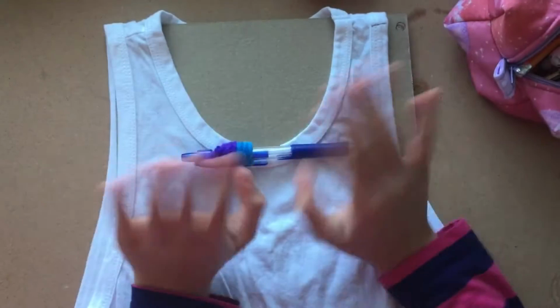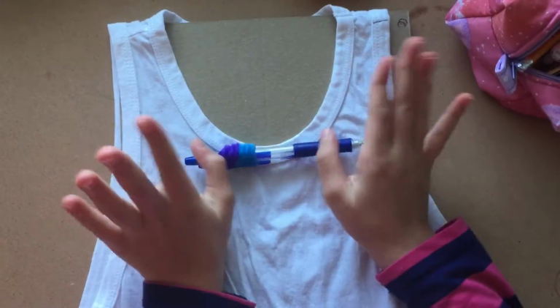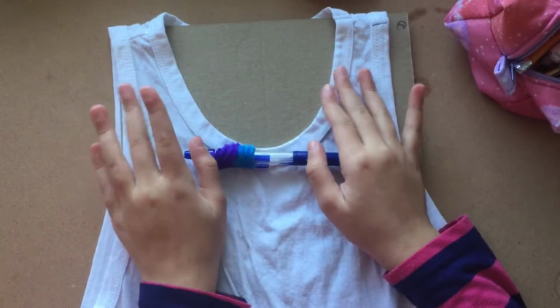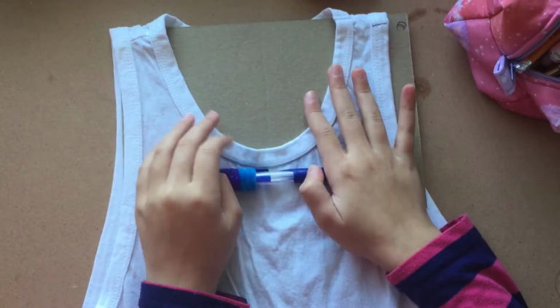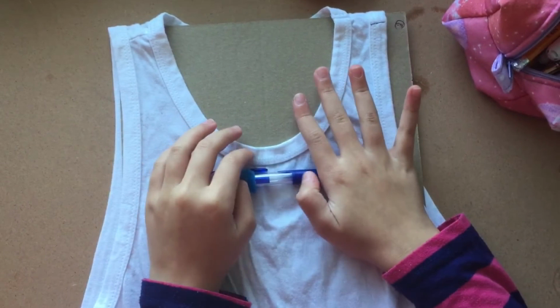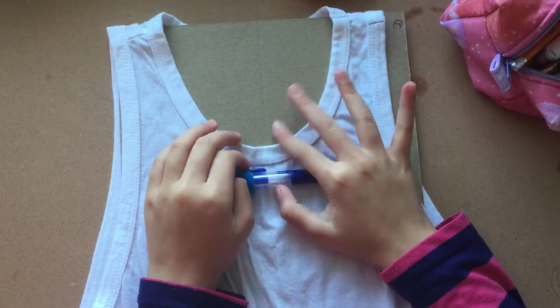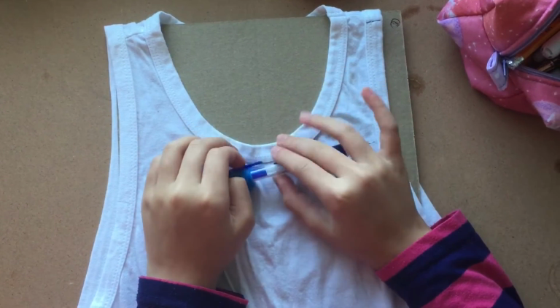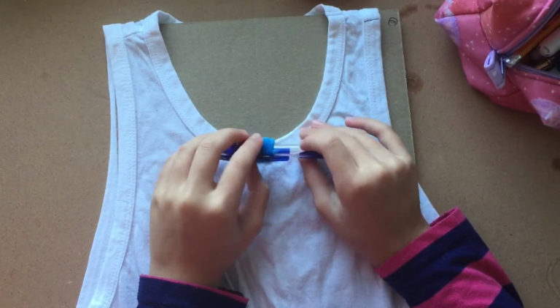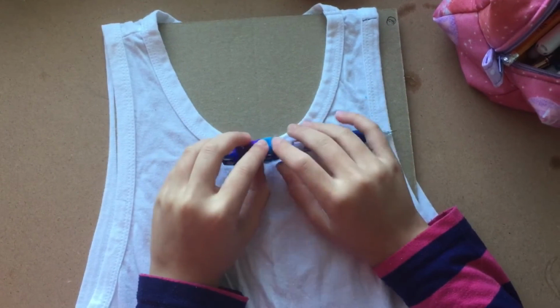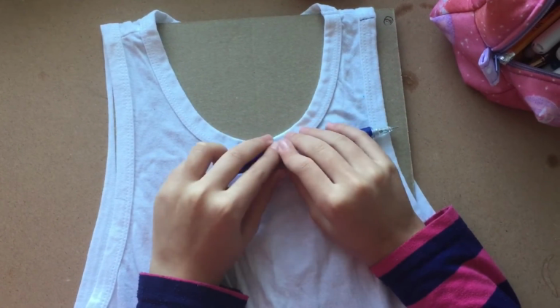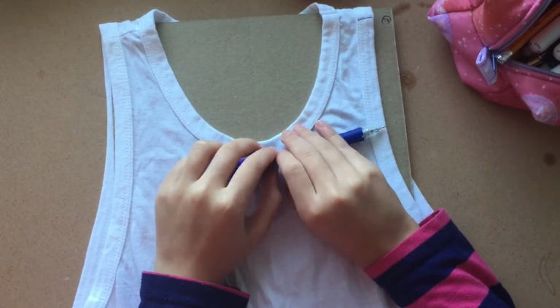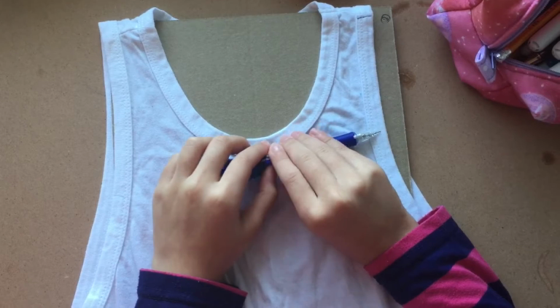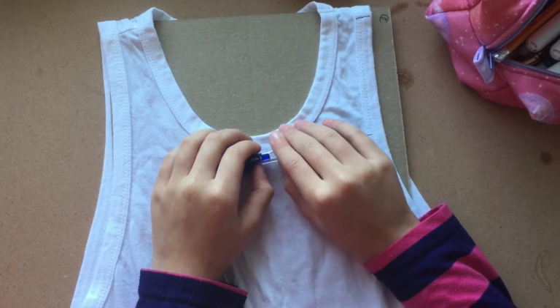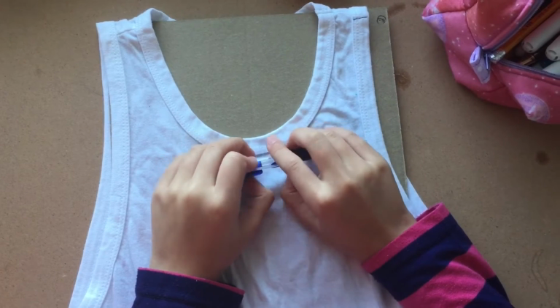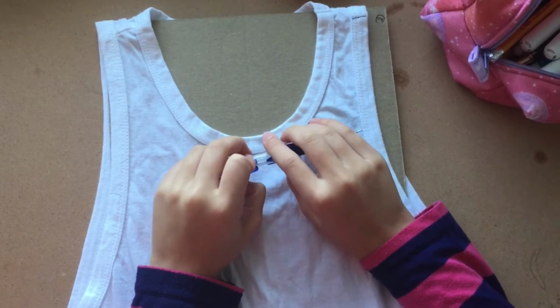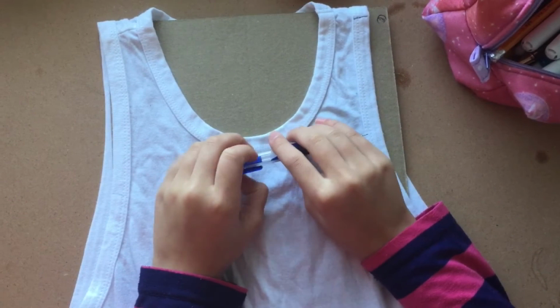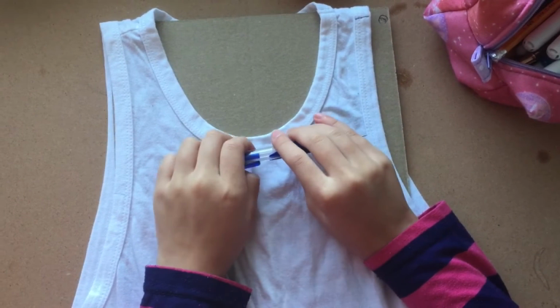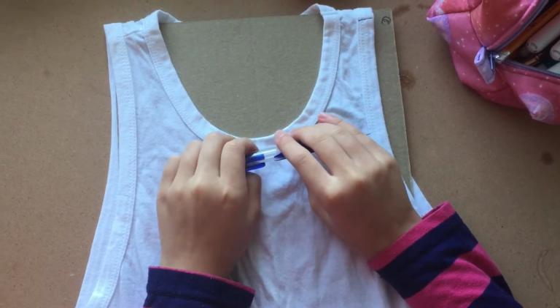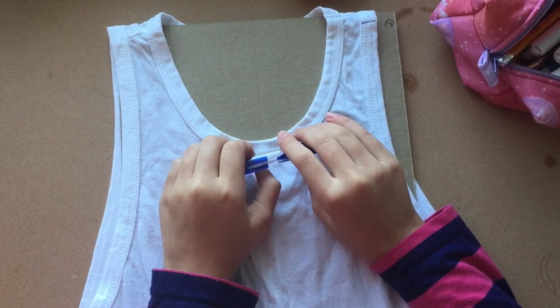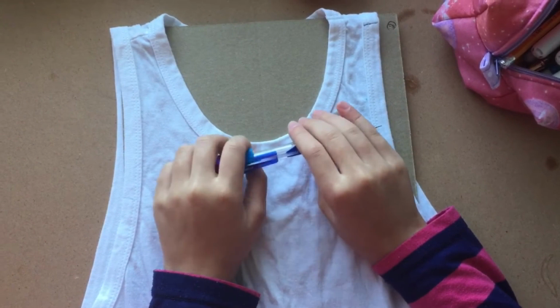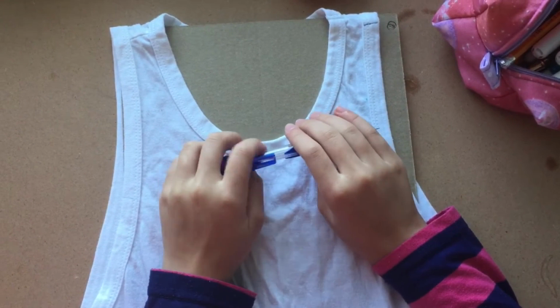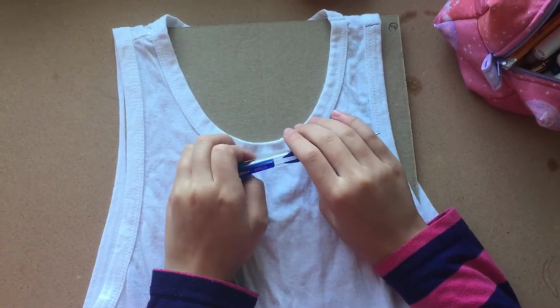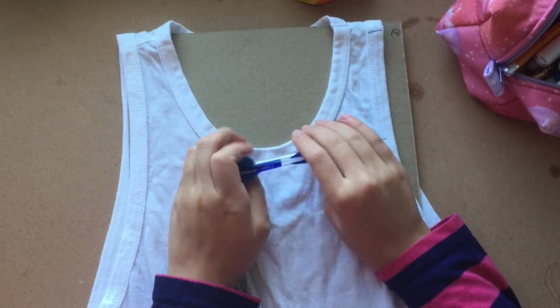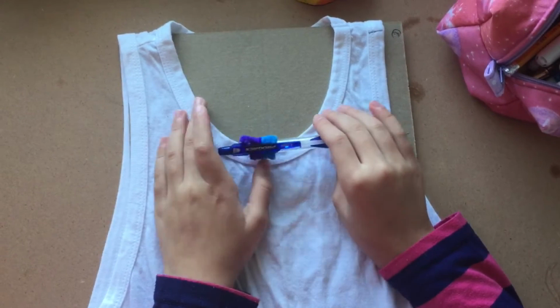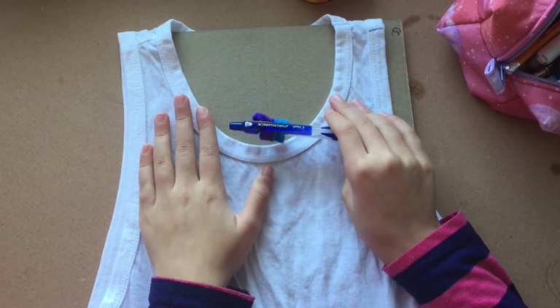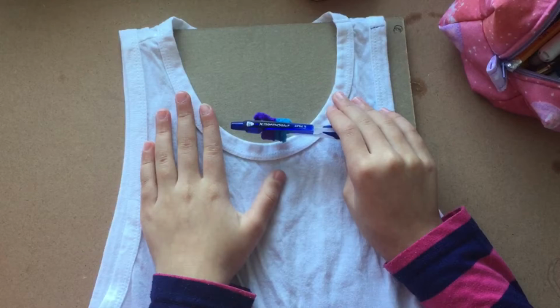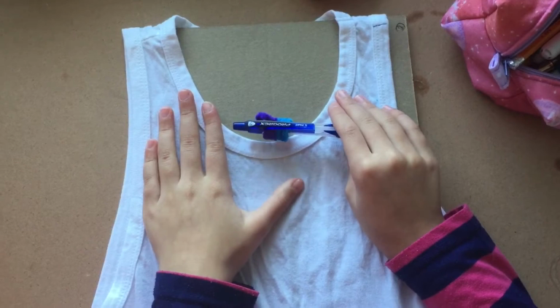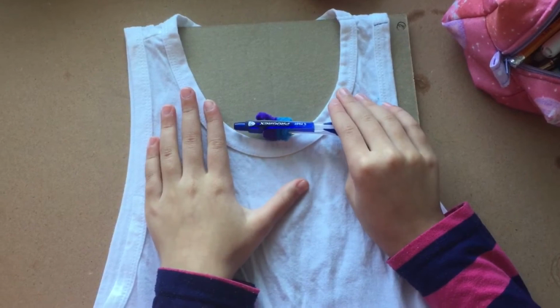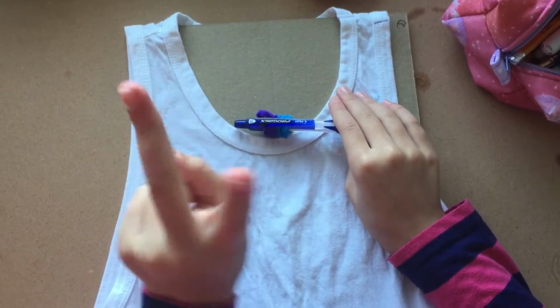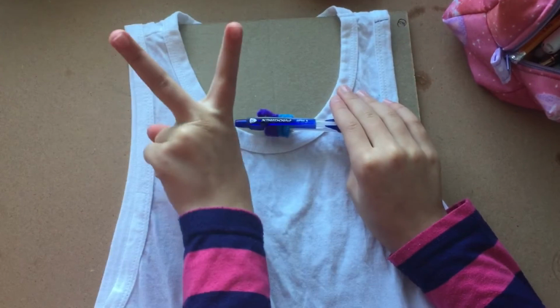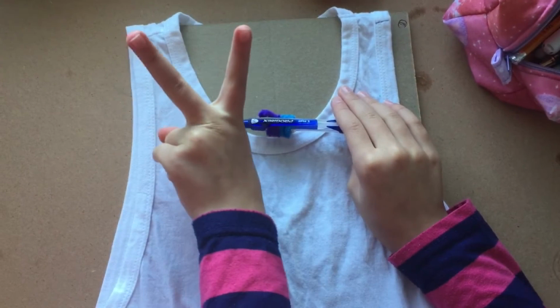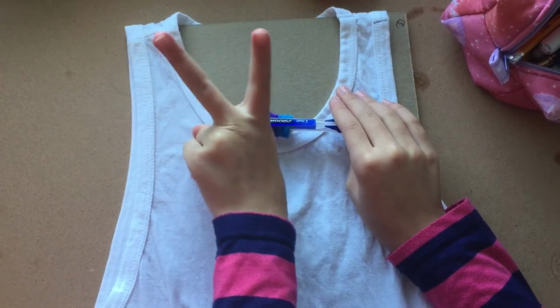Hey guys, welcome back to Super Sparkle Creations. I know it's been a long time since I've posted a video, but I've been working on something. So today I'm doing a two-in-one video.